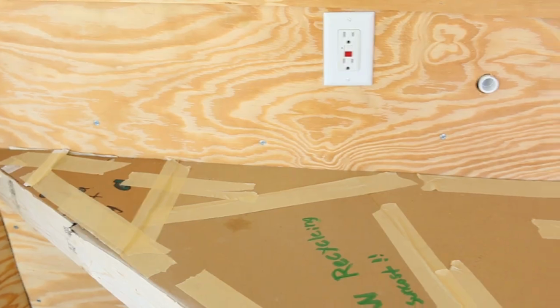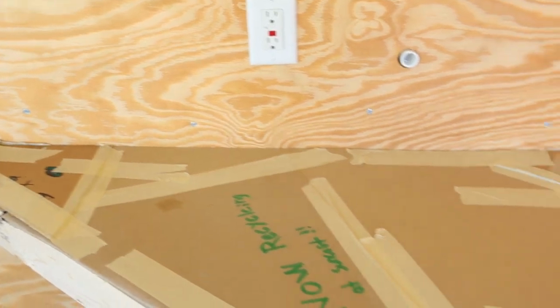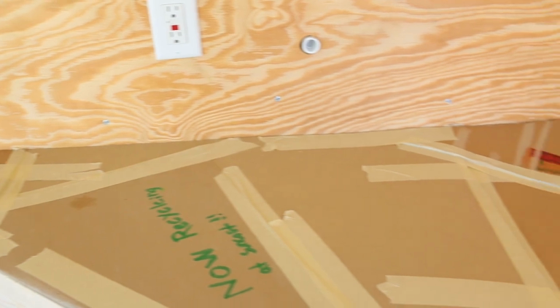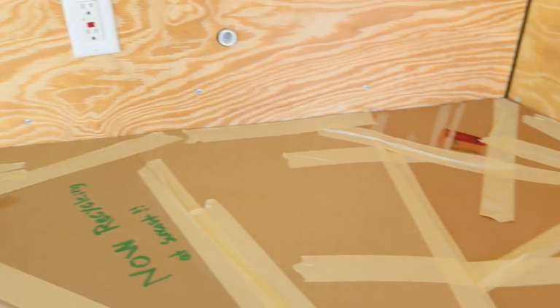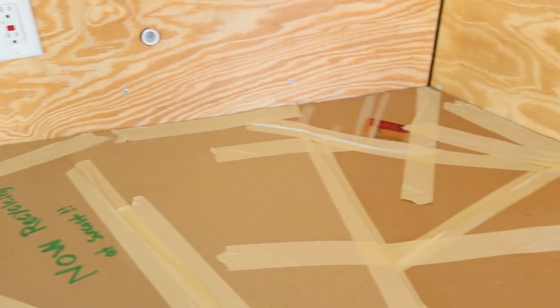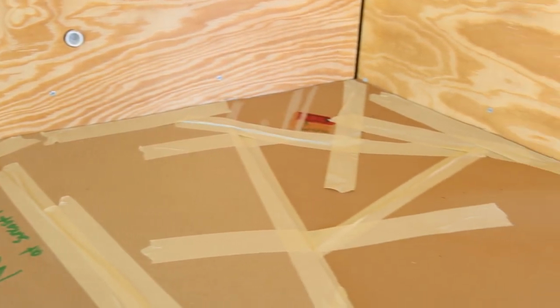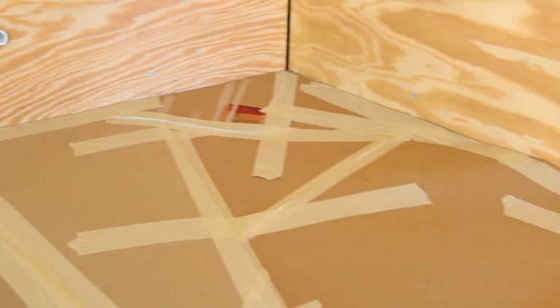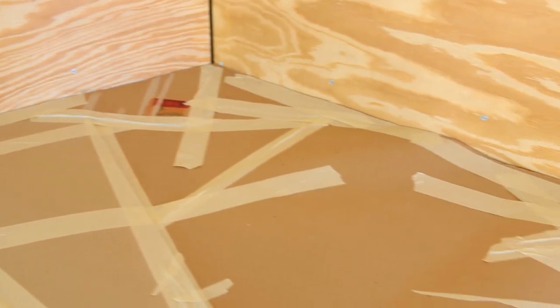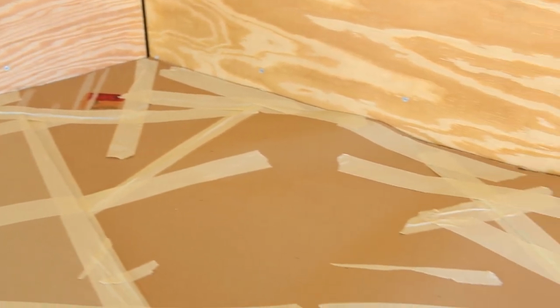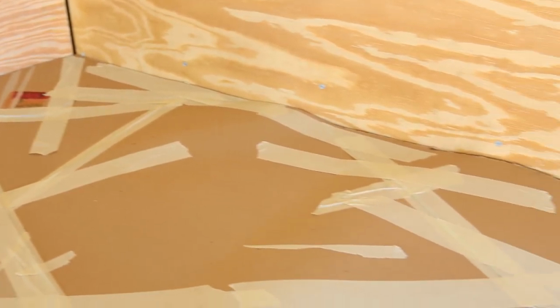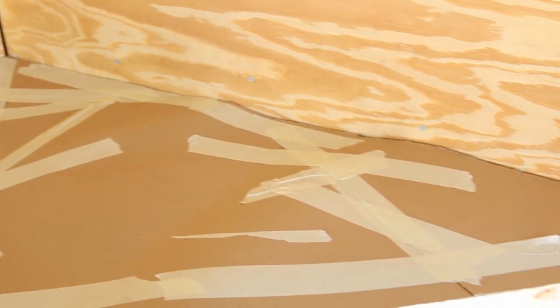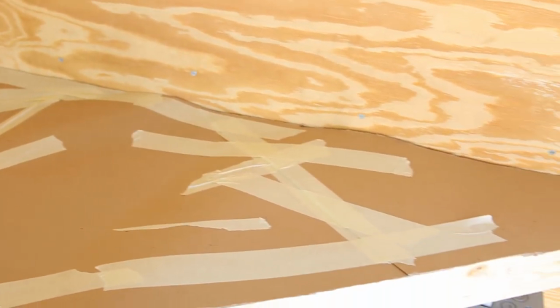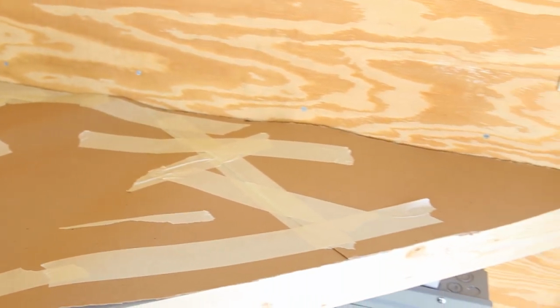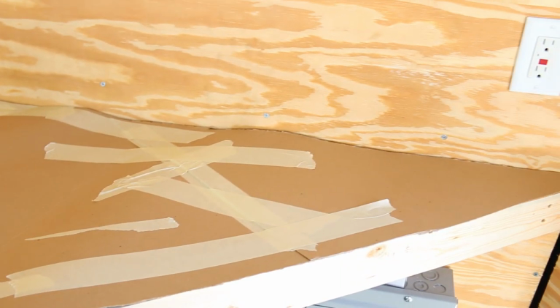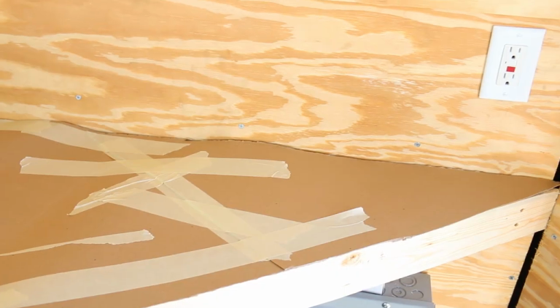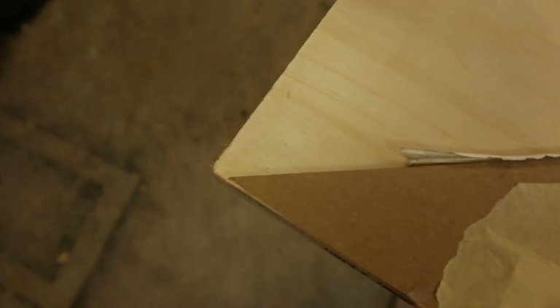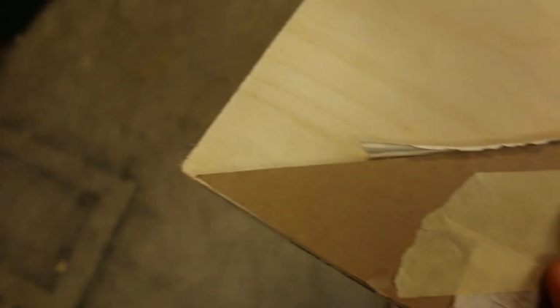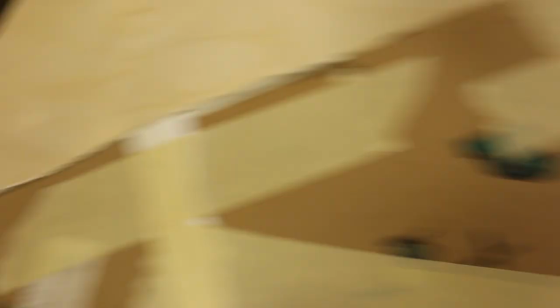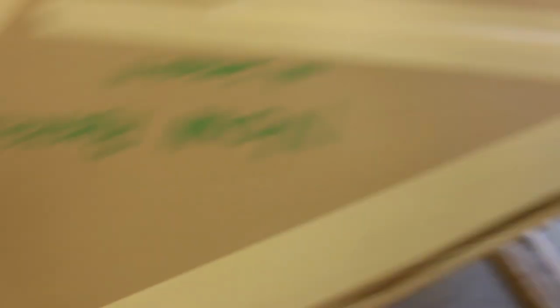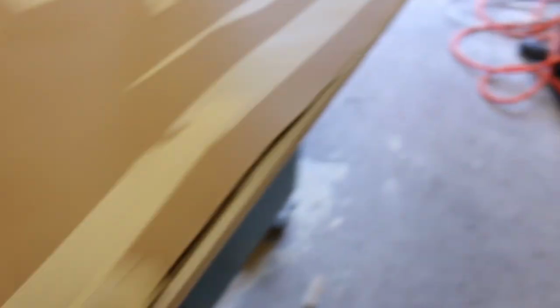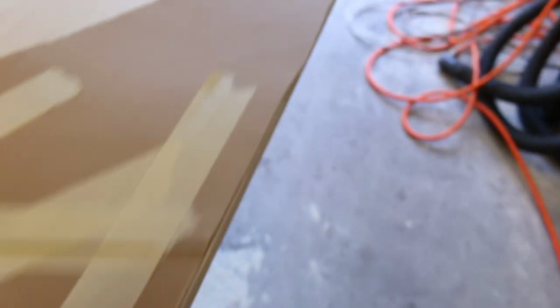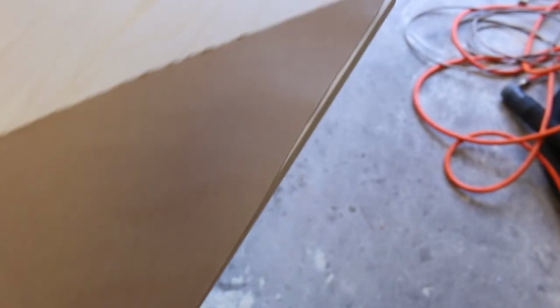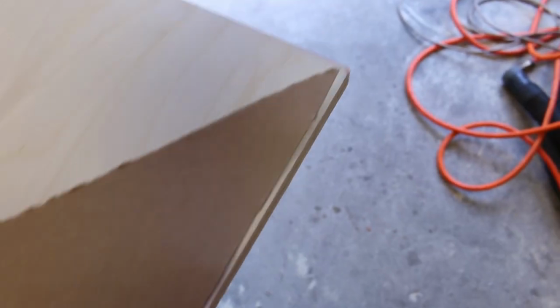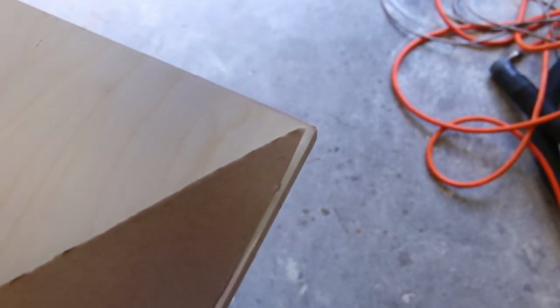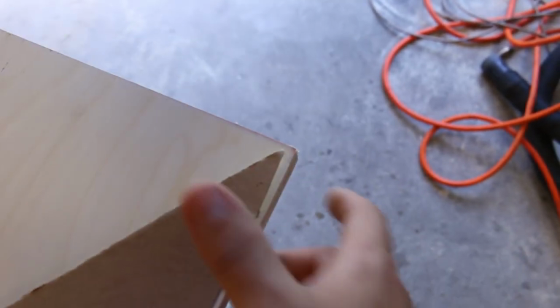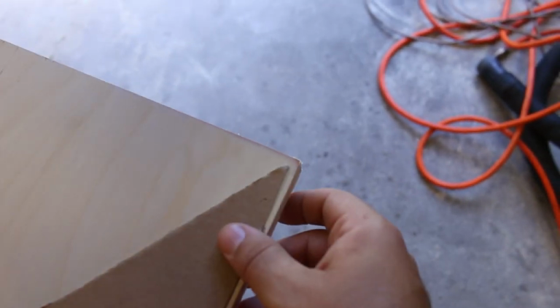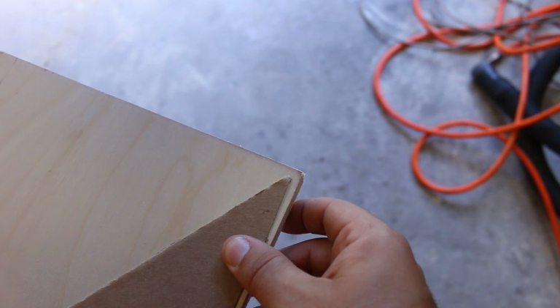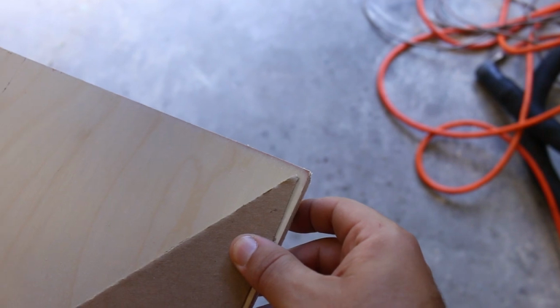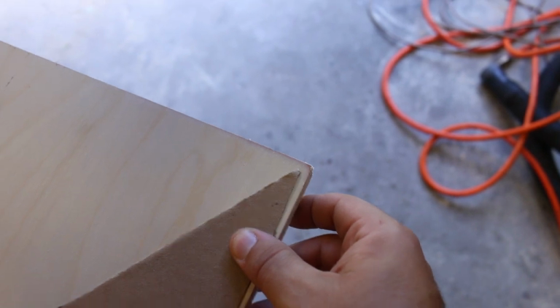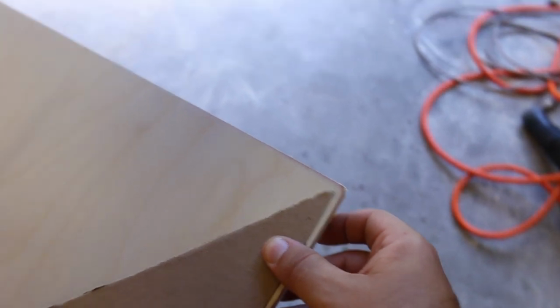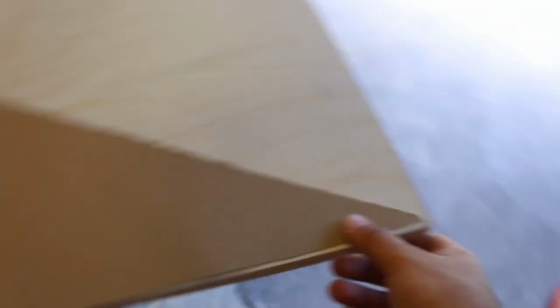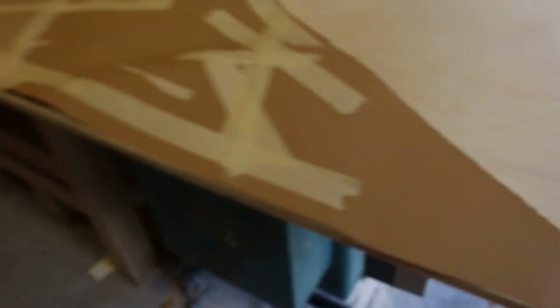I've got myself a cardboard template made up. I'm just gonna take this over to my sheet of plywood and just trace around it. Sometimes you just get lucky. I did not think about that. That was a close one.